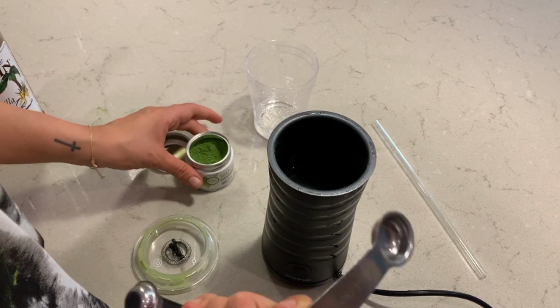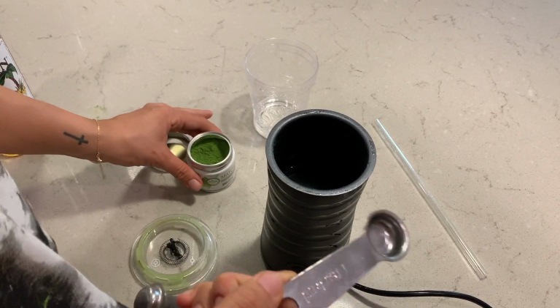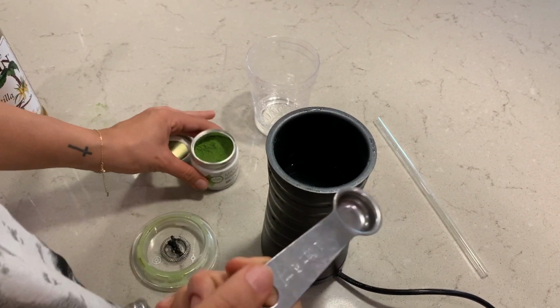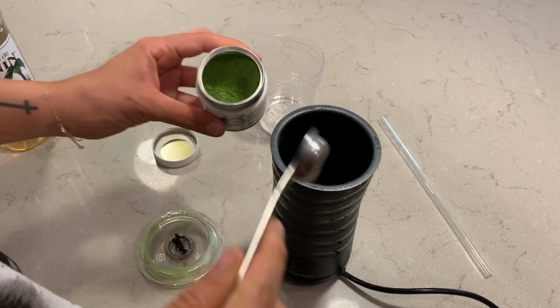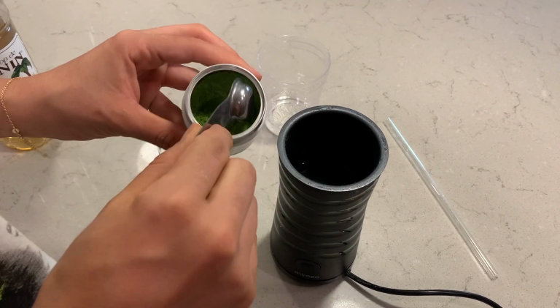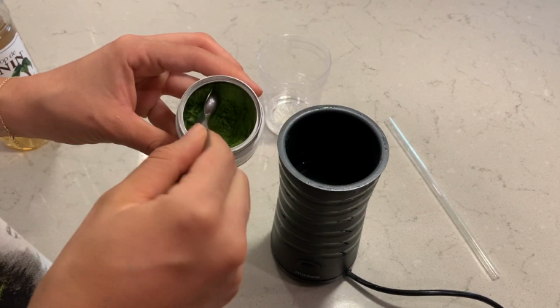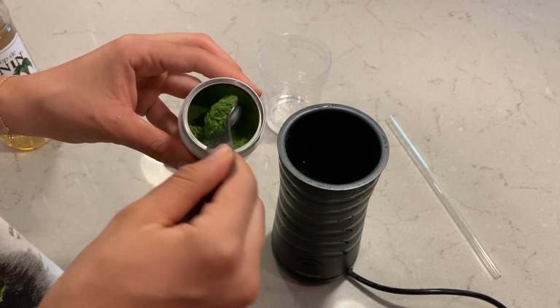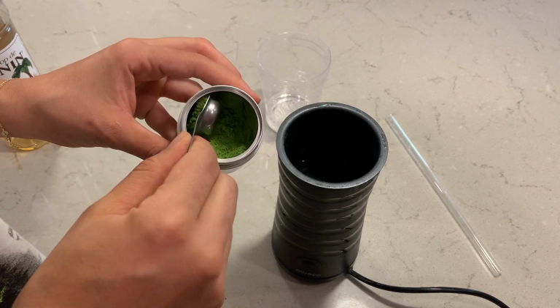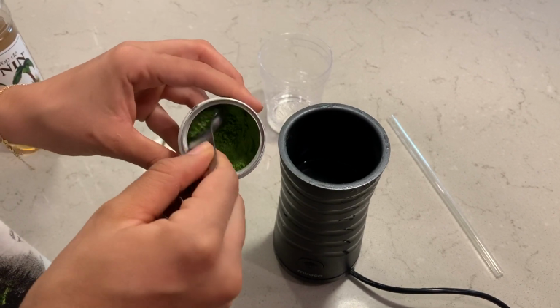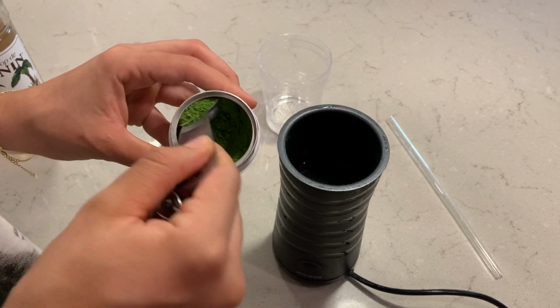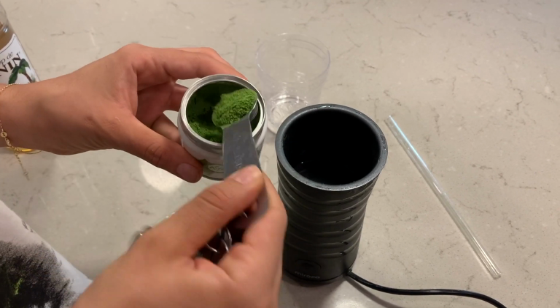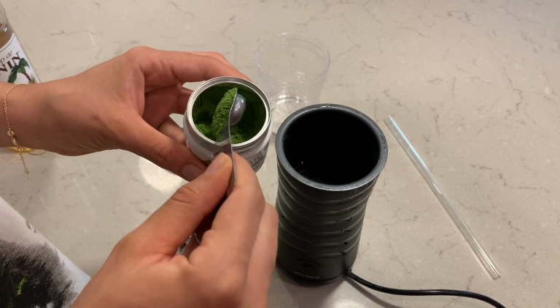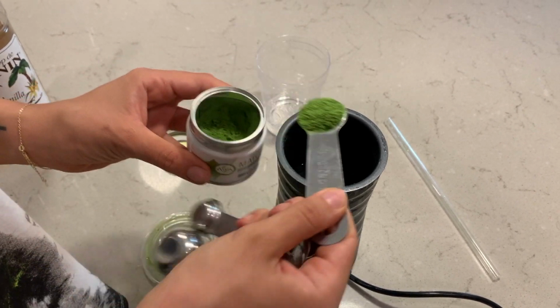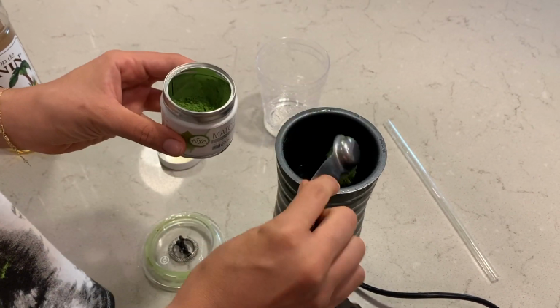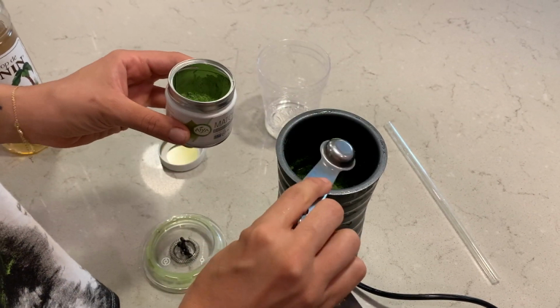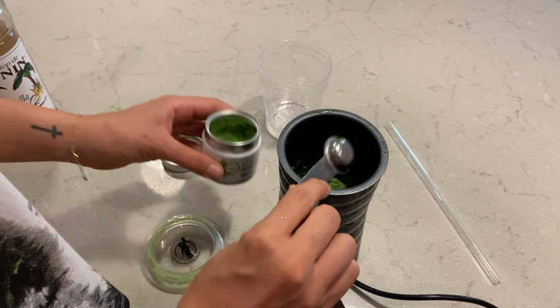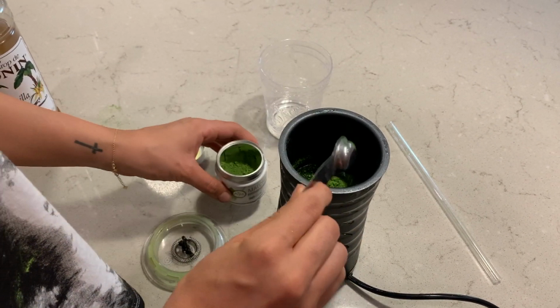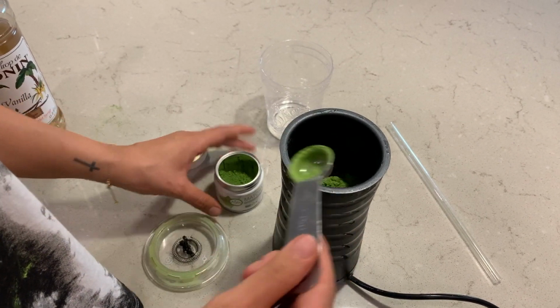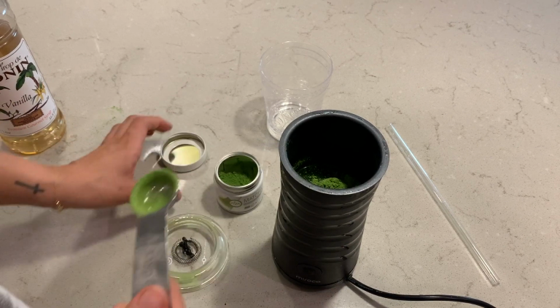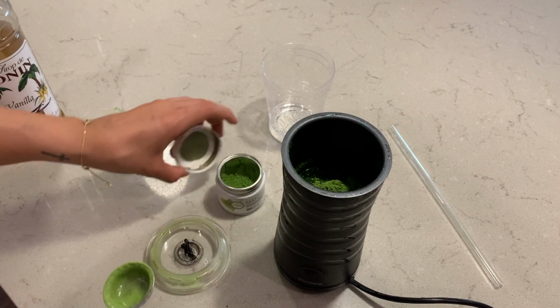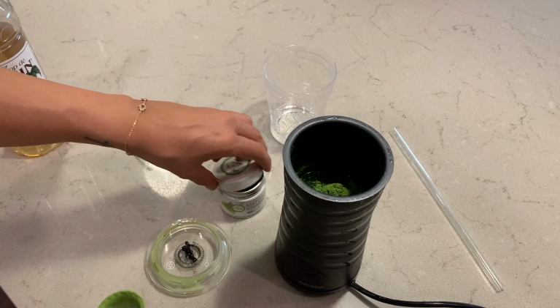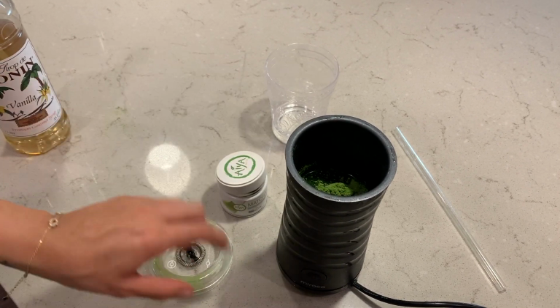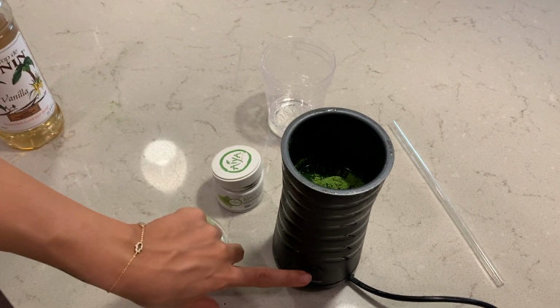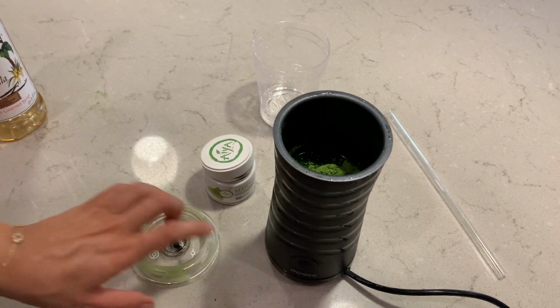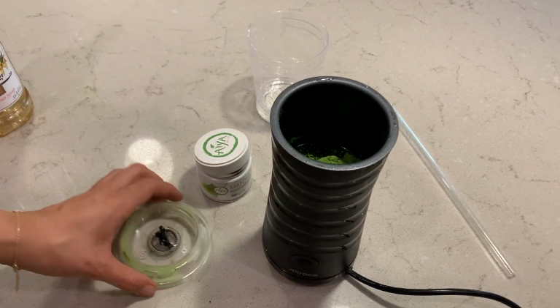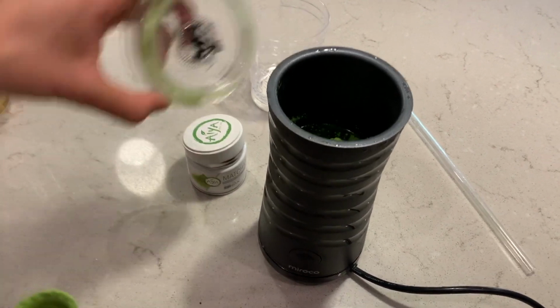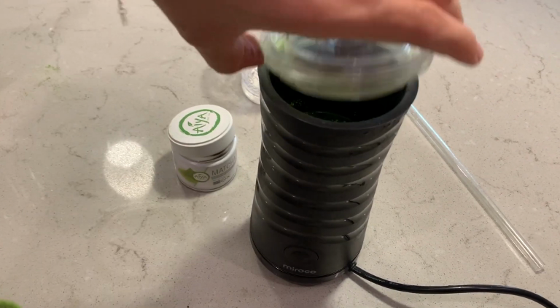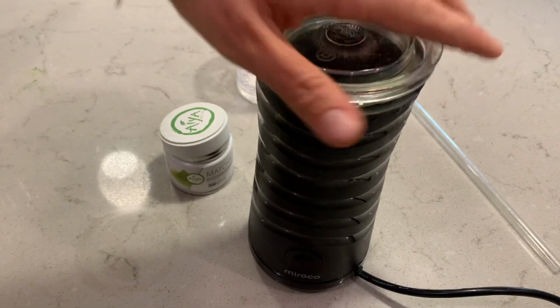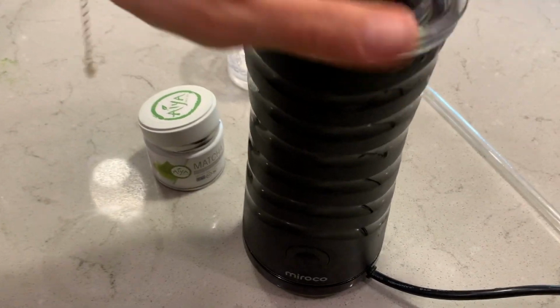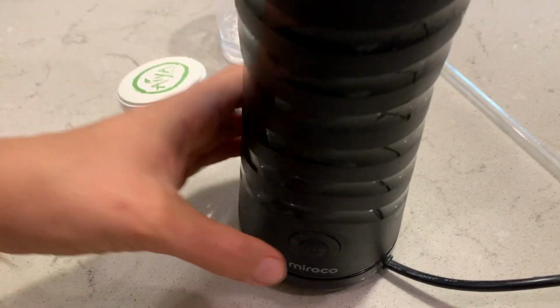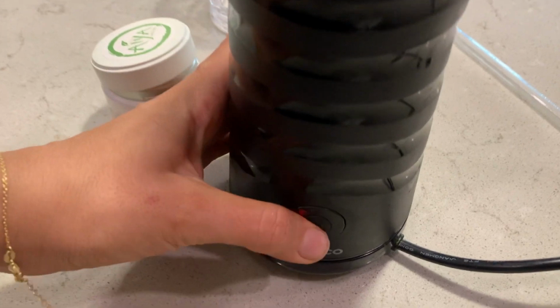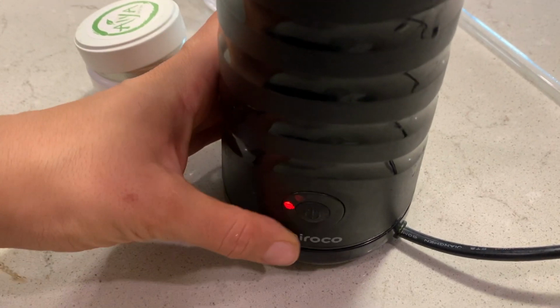This is so we can dissolve the matcha. Now that I have my water in there, I'm going to grab one teaspoon and put some matcha in there. Once it's in there, we're going to turn it on to the hot setting. That way it dissolves all the matcha and we don't have any clumps. This is very important.